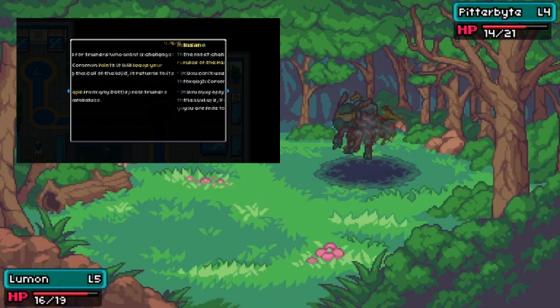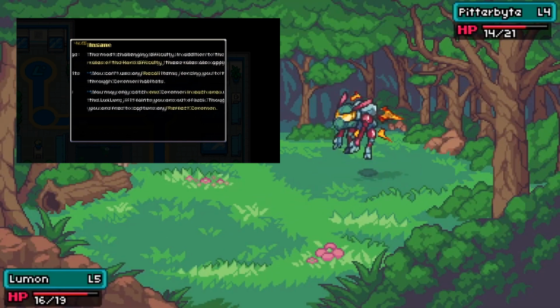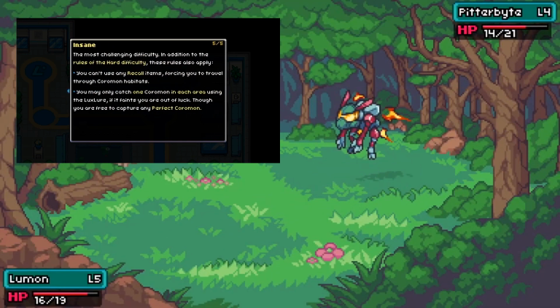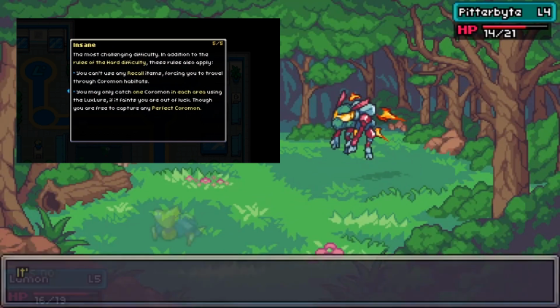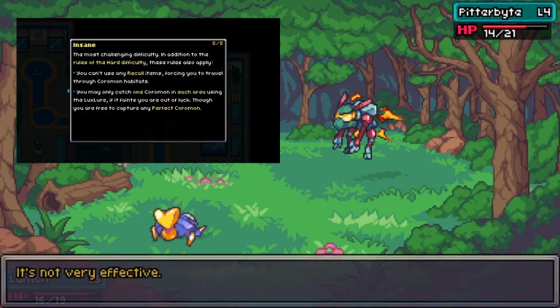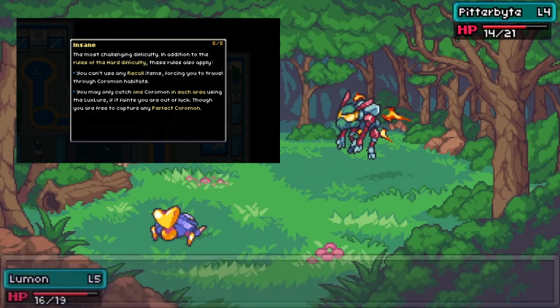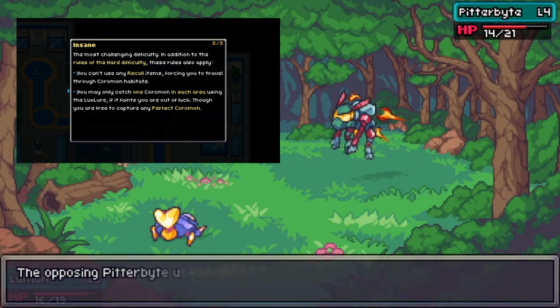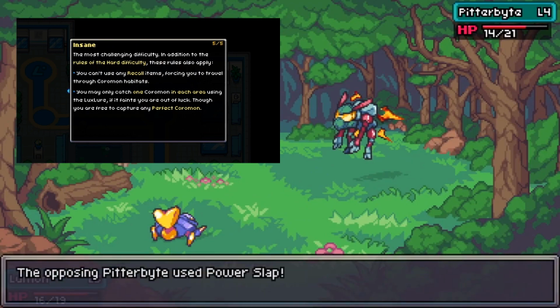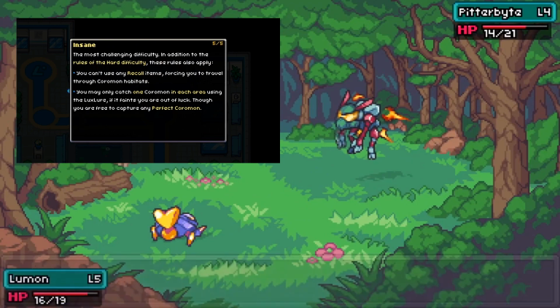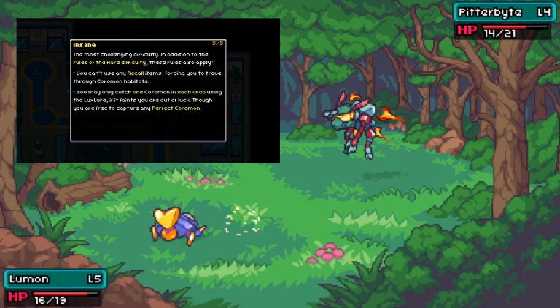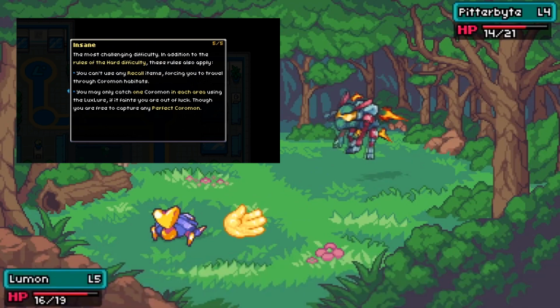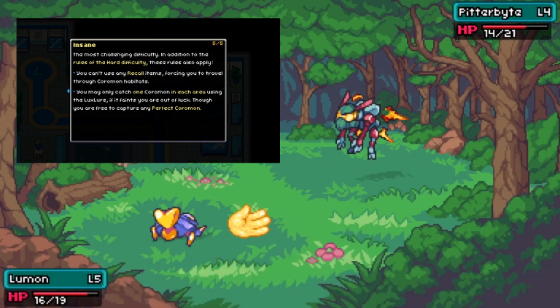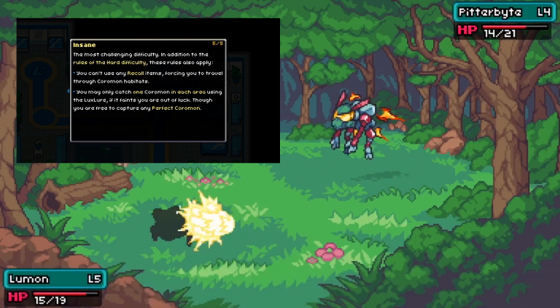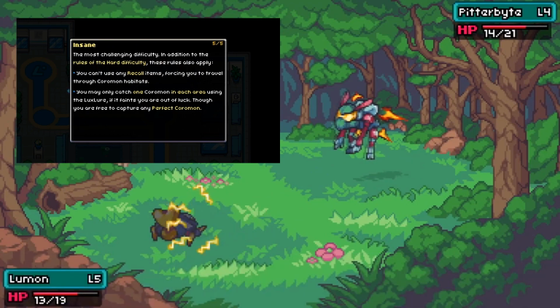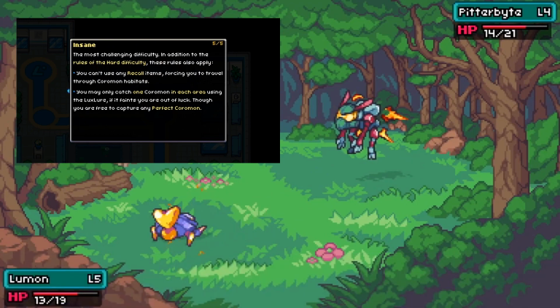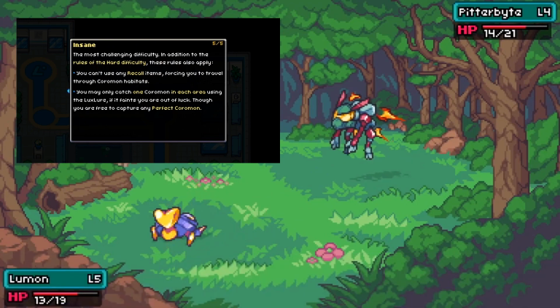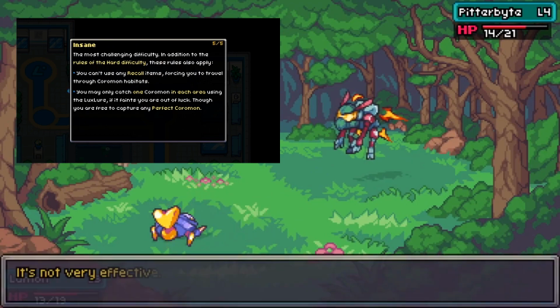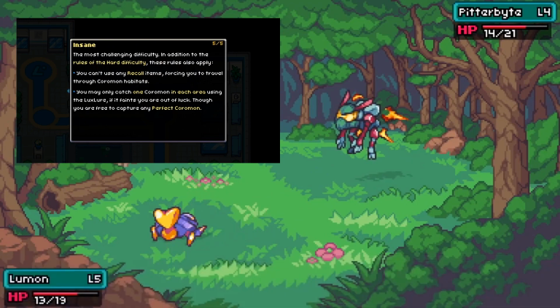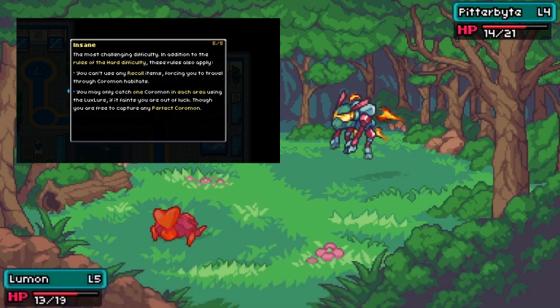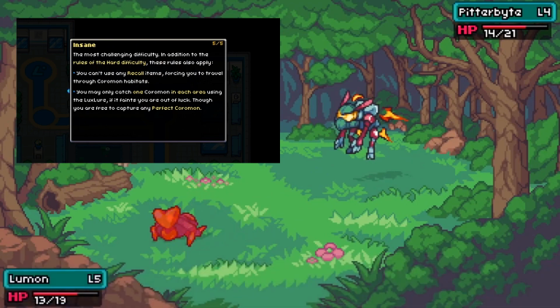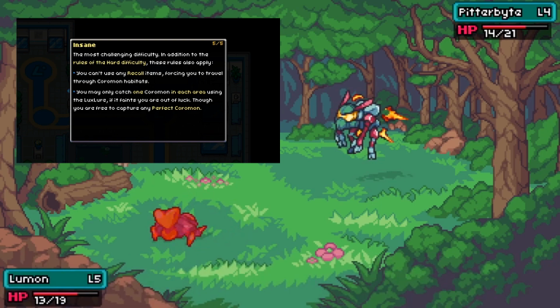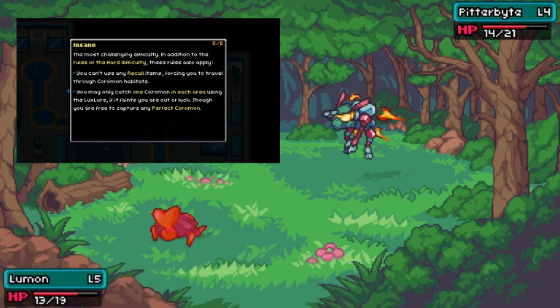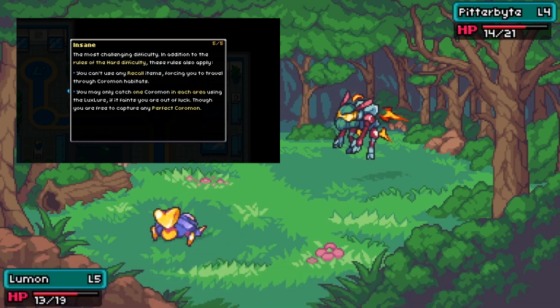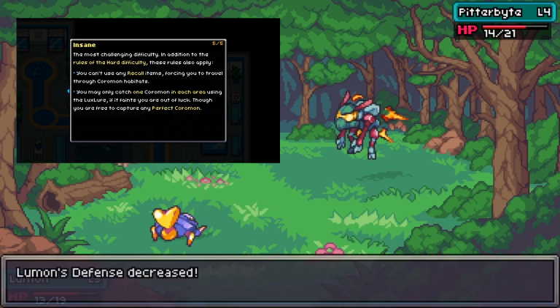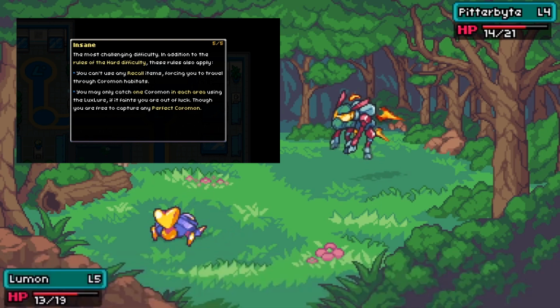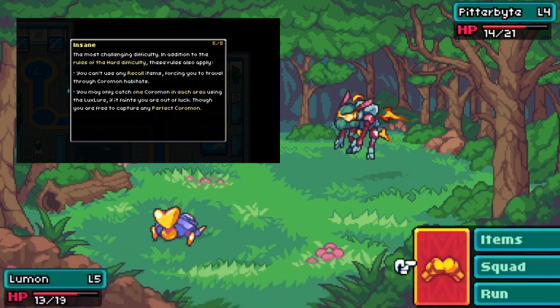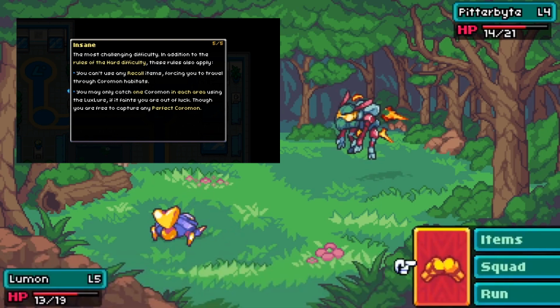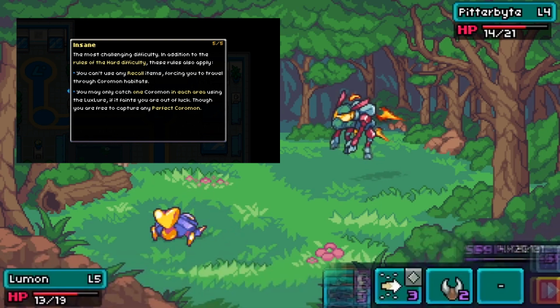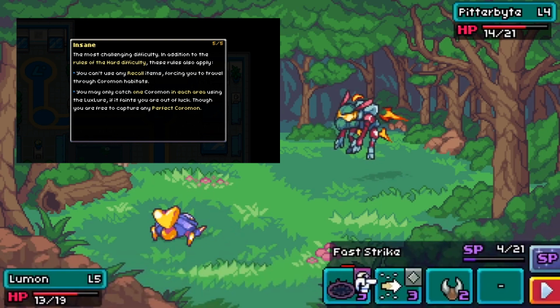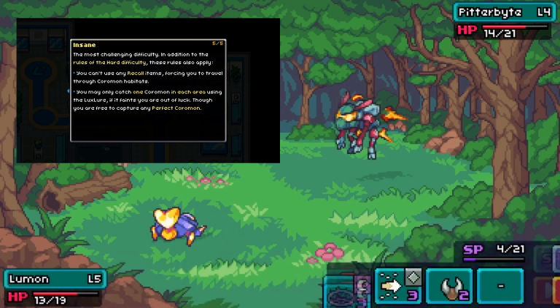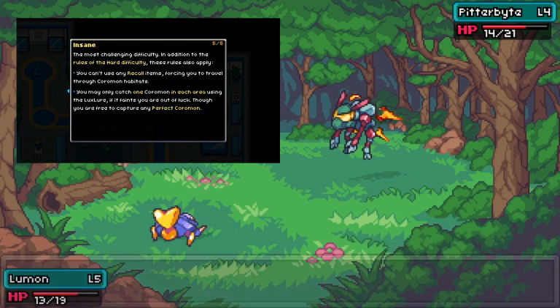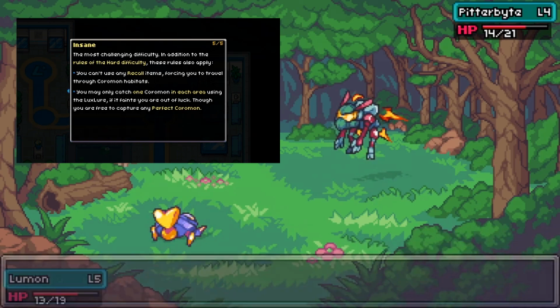And finally, we have insane mode which includes the hard difficulty settings and only allows for one capture per route, with the exception of course being perfect Coromon. It also disallows the use of teleporting items.